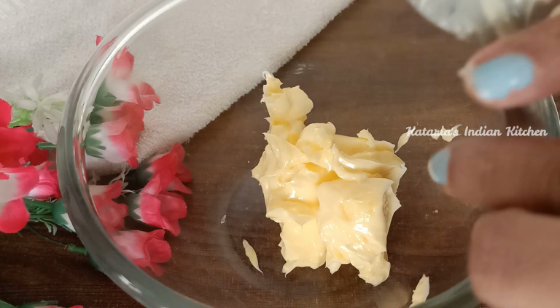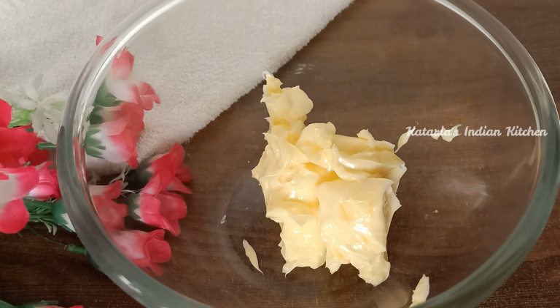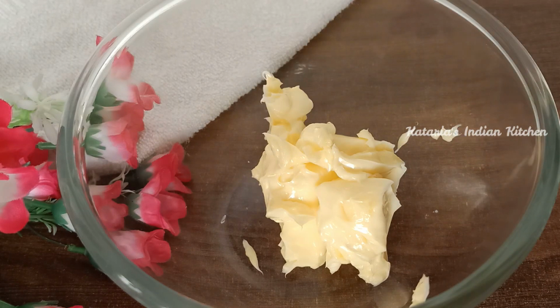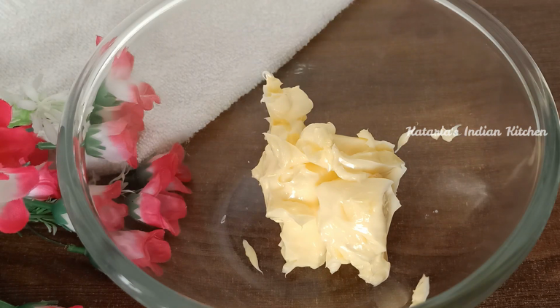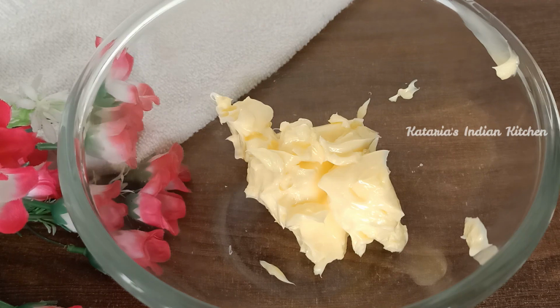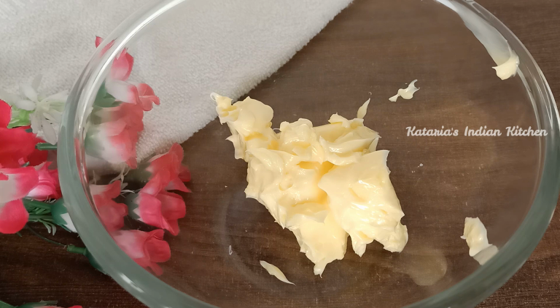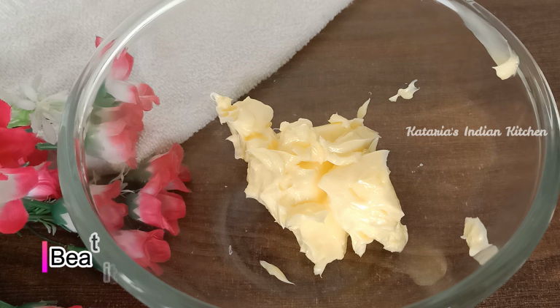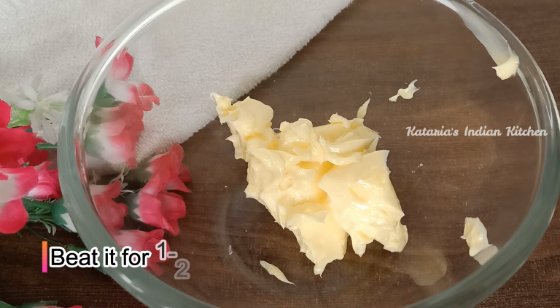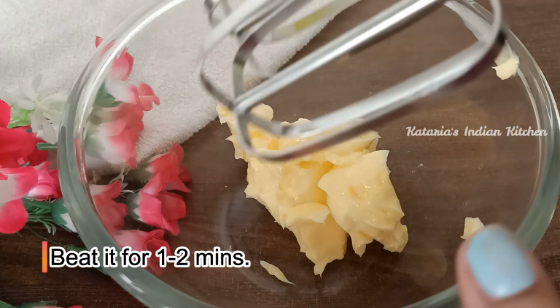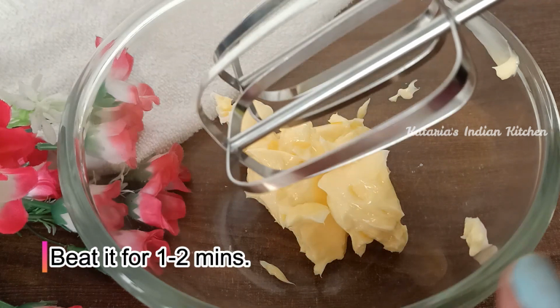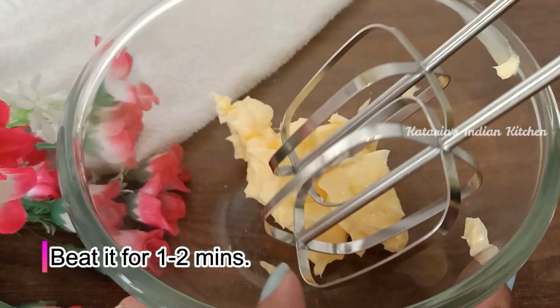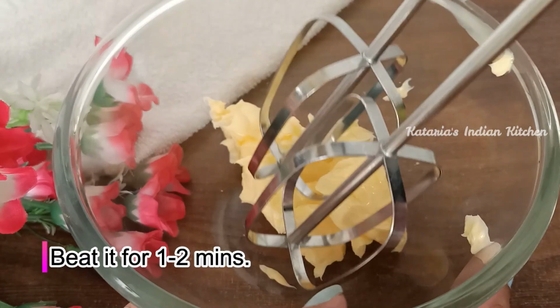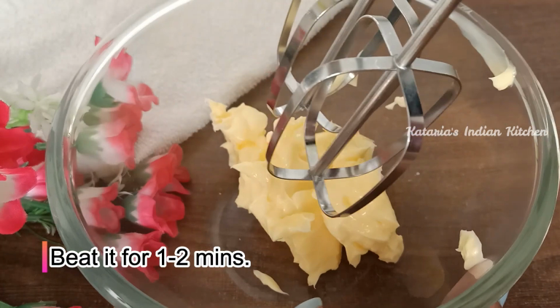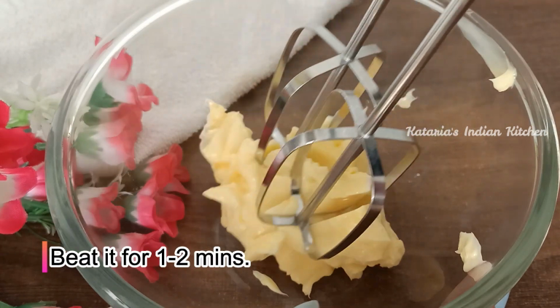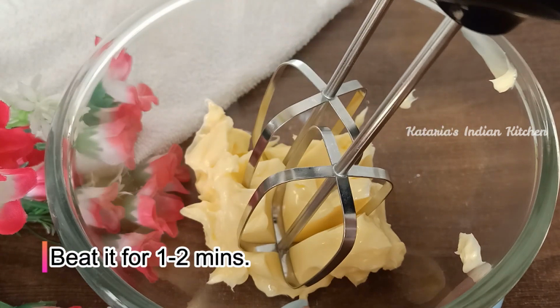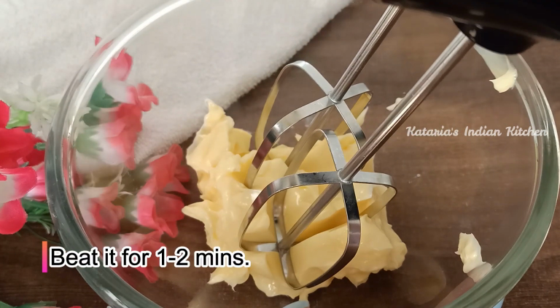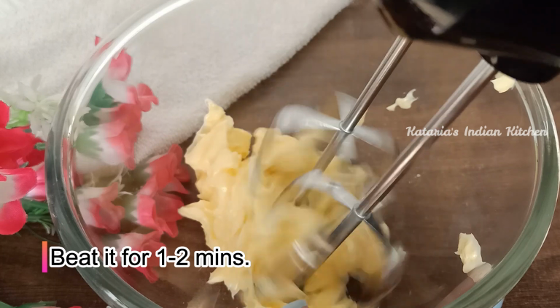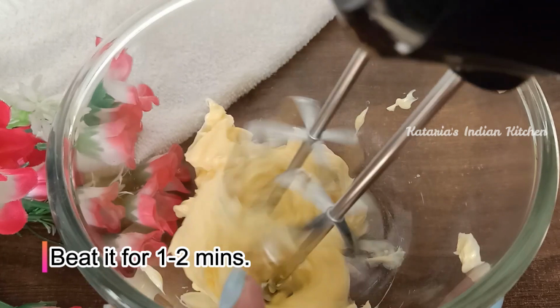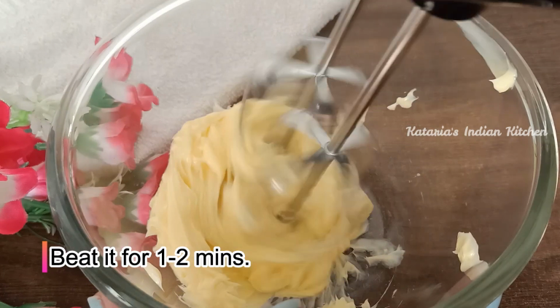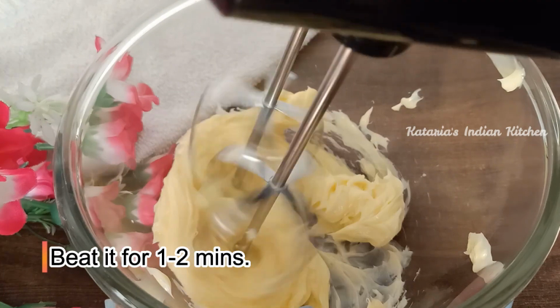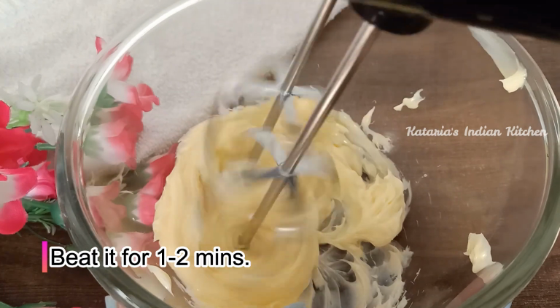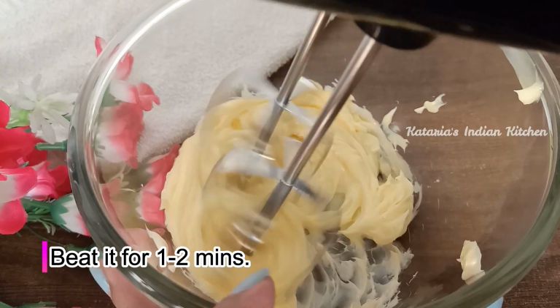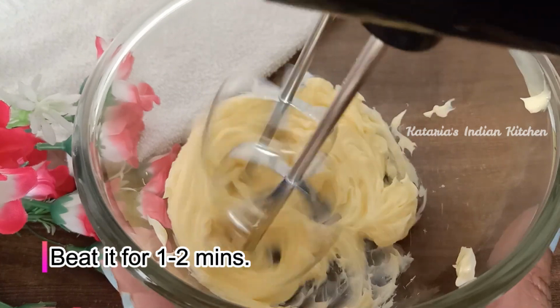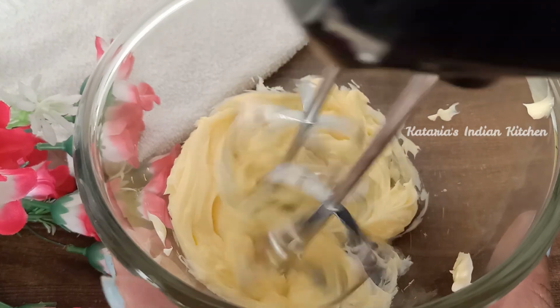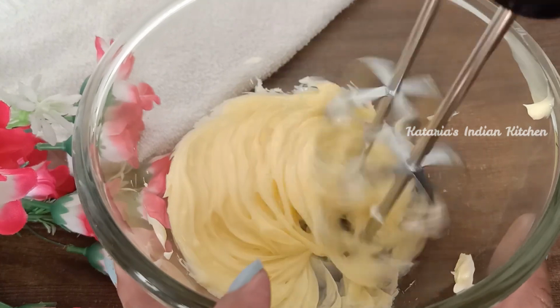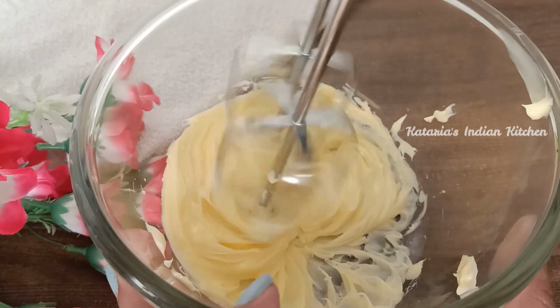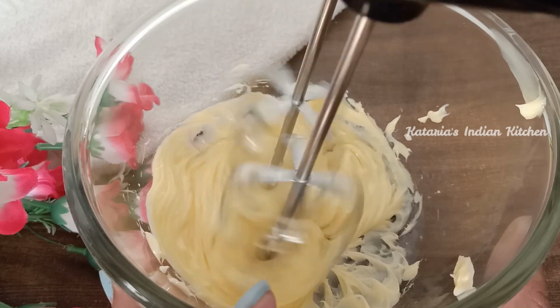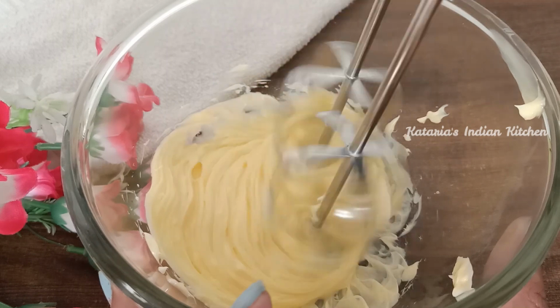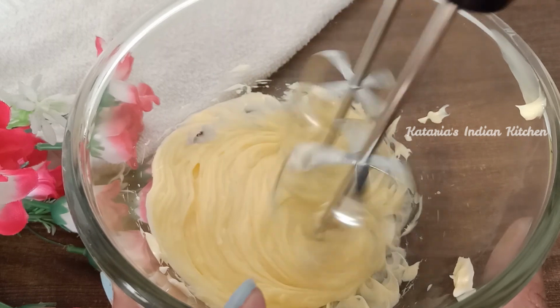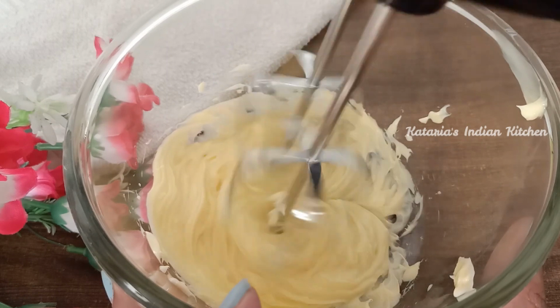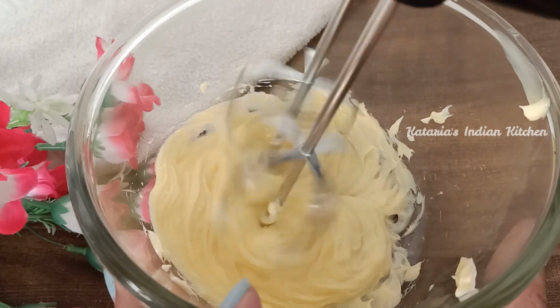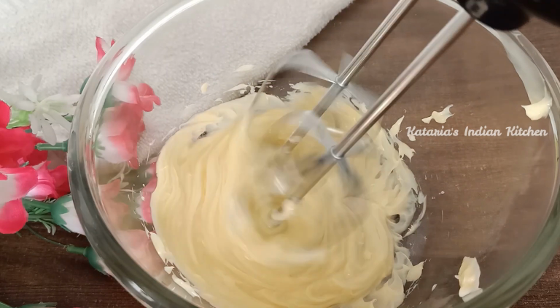We will take 120 grams of butter. Now we will beat the butter for 2 minutes — this is called the creaming process. The butter will become light and fluffy.